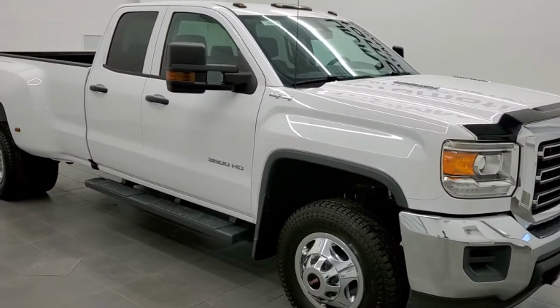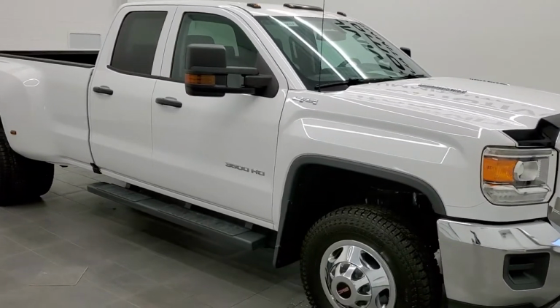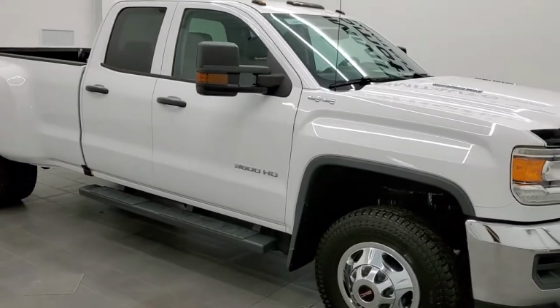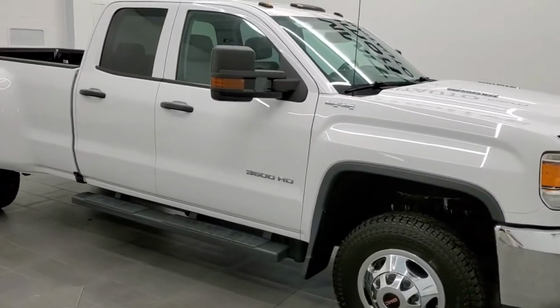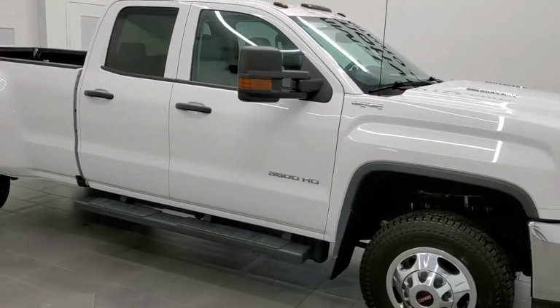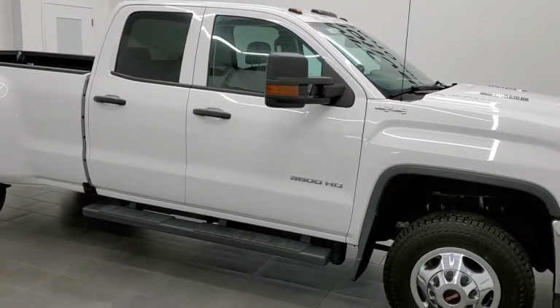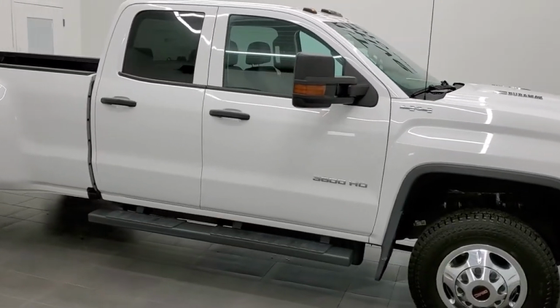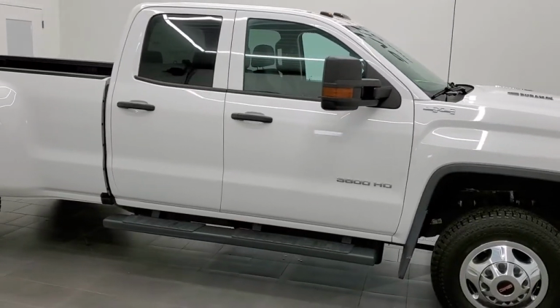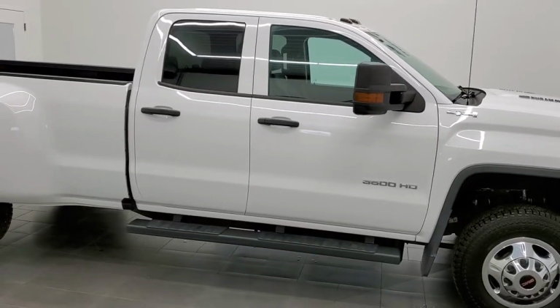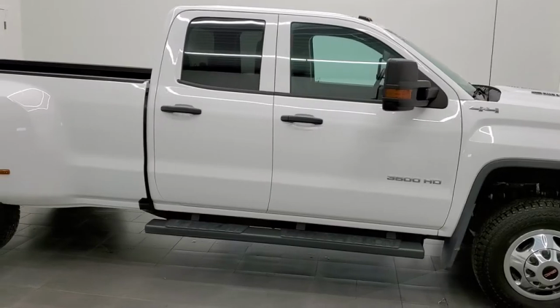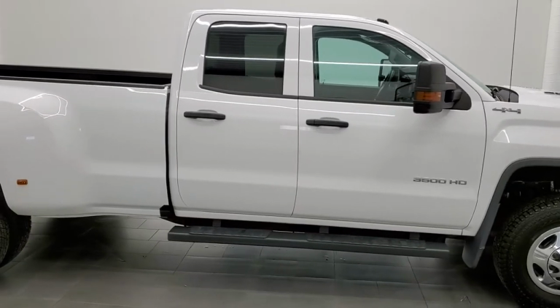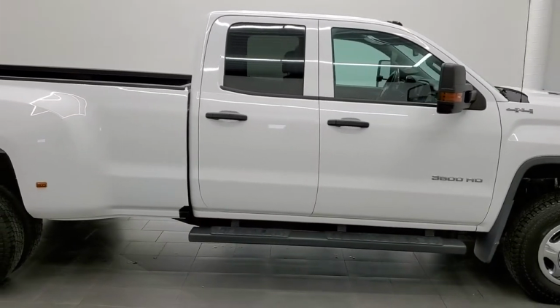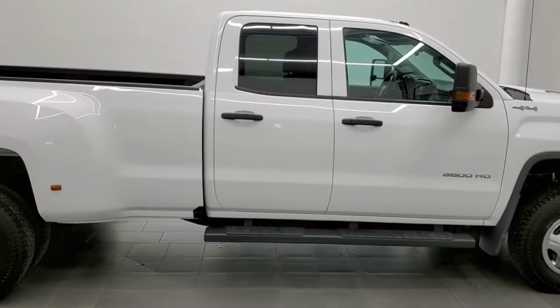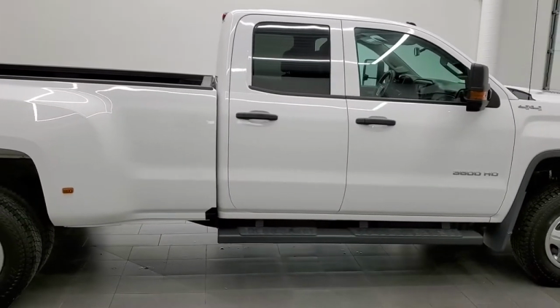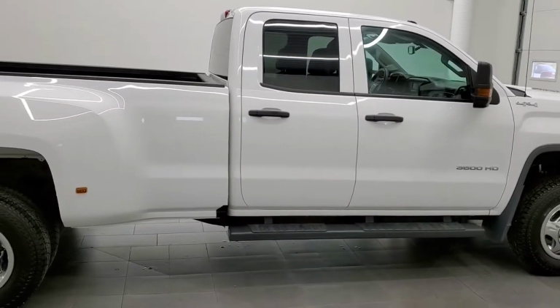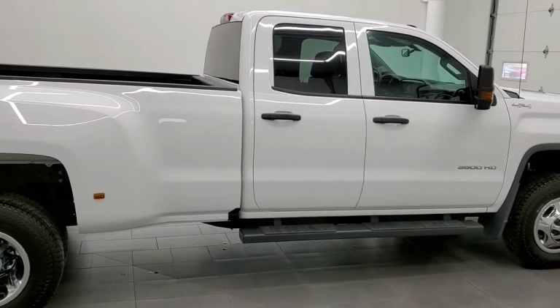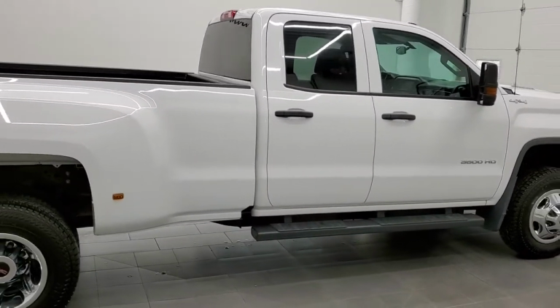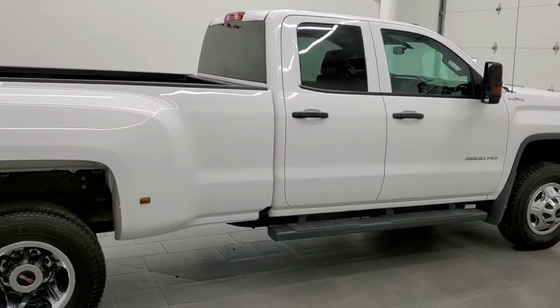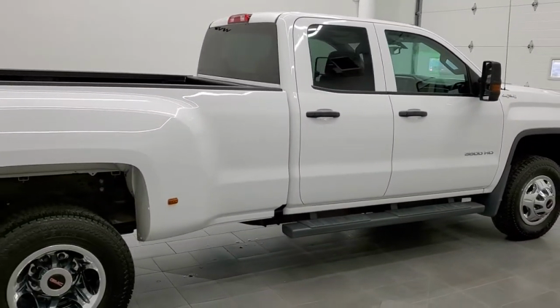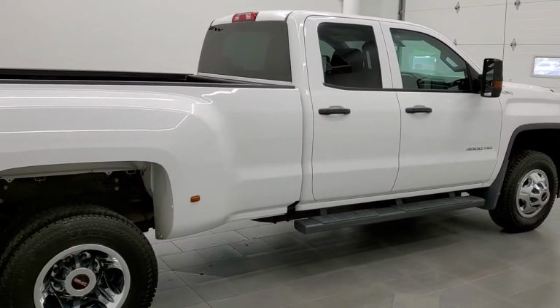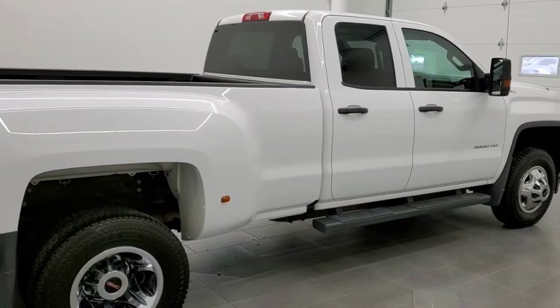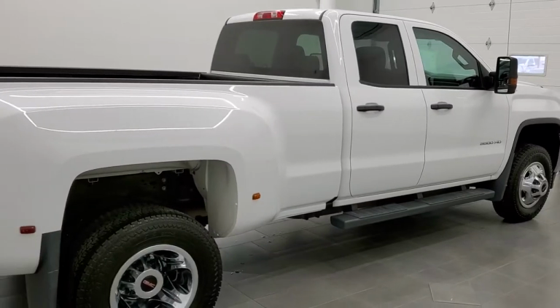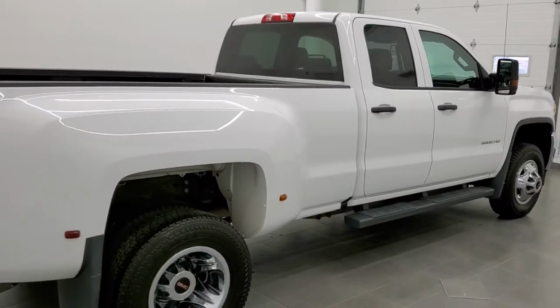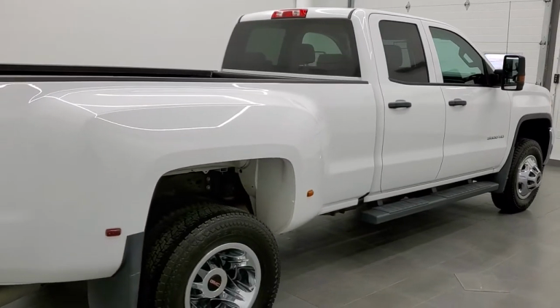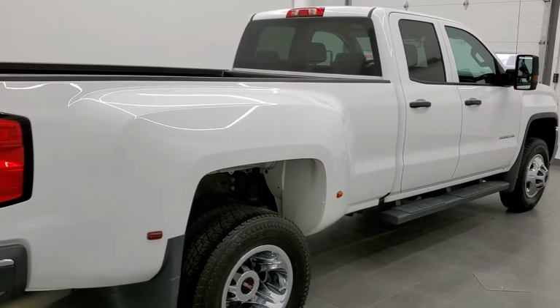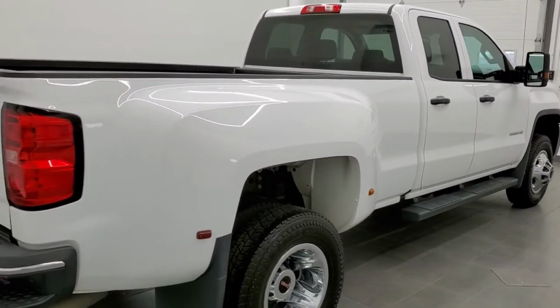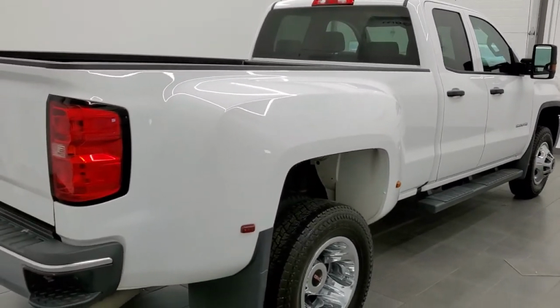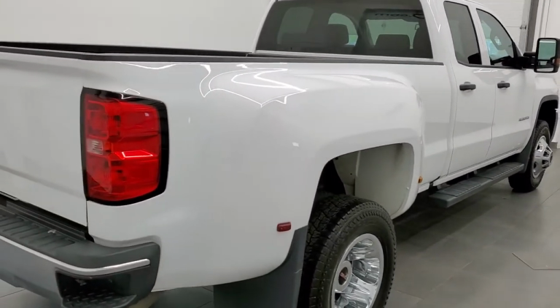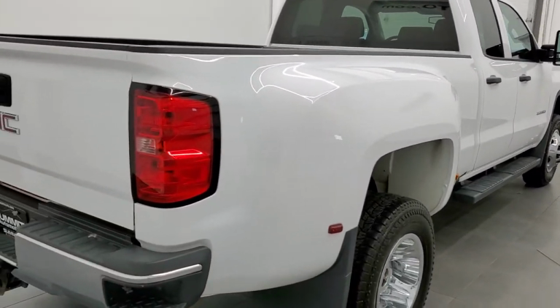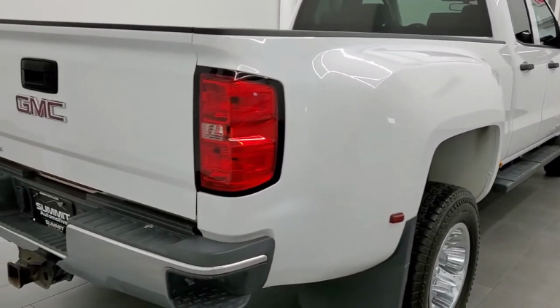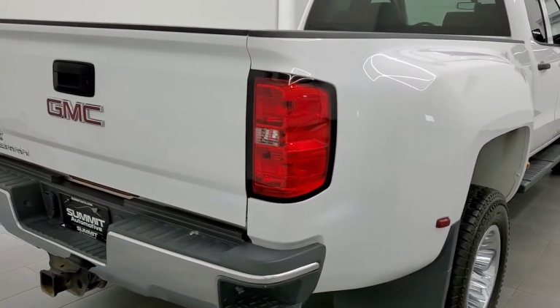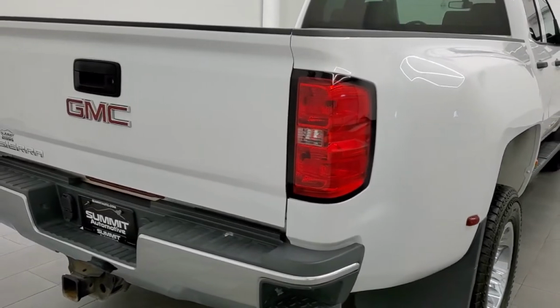This 2016 GMC Sierra 3500 double cab long box dual rear wheel is stock number 11849Z. We are here at Summit Automotive in Fond du Lac, Wisconsin, your new and used heavy duty truck headquarters.